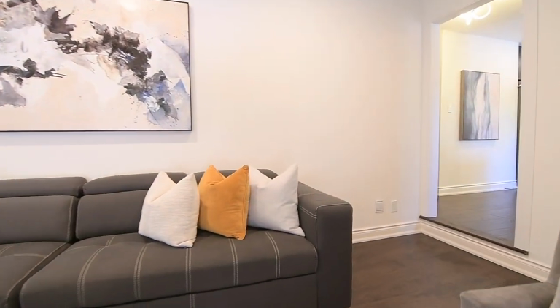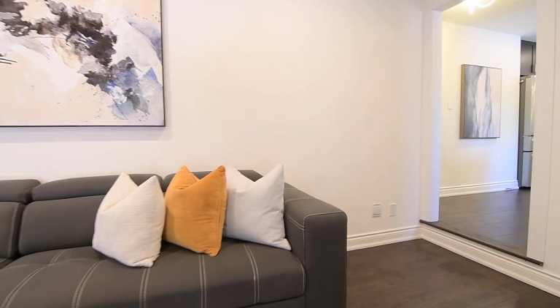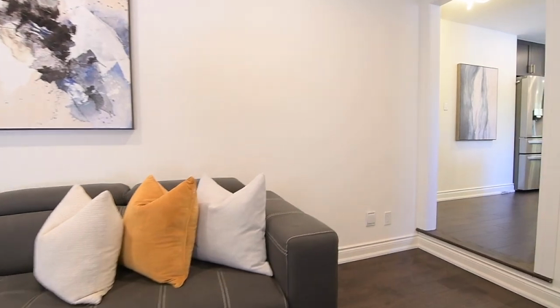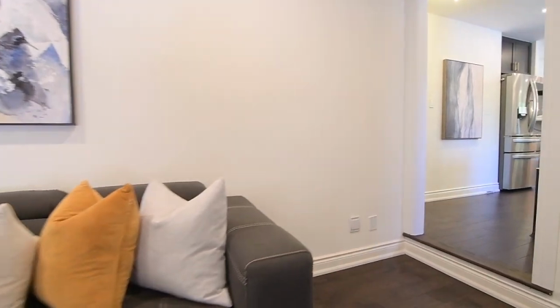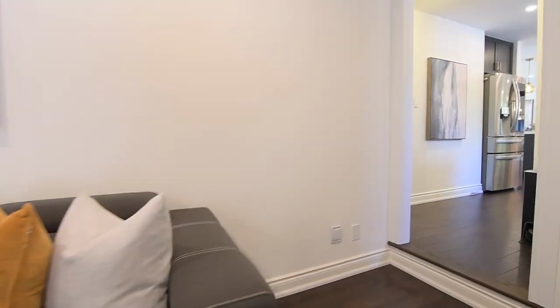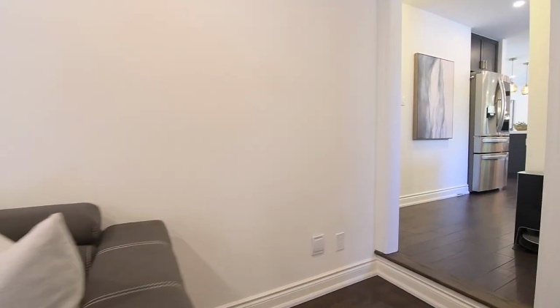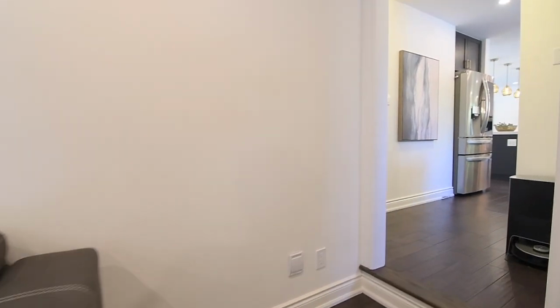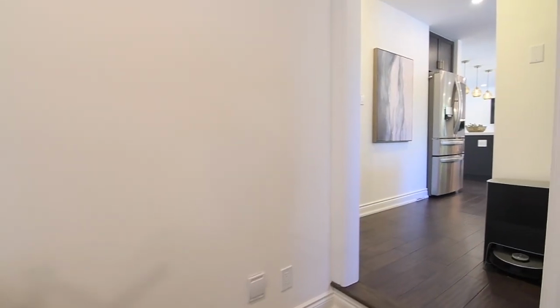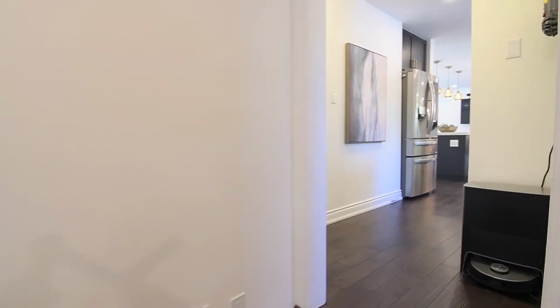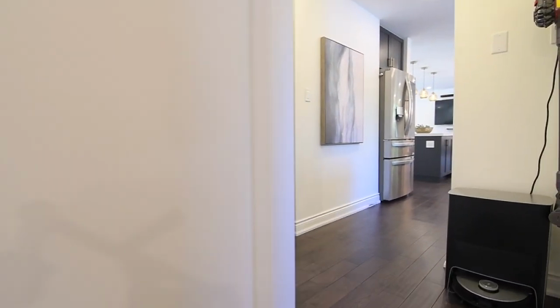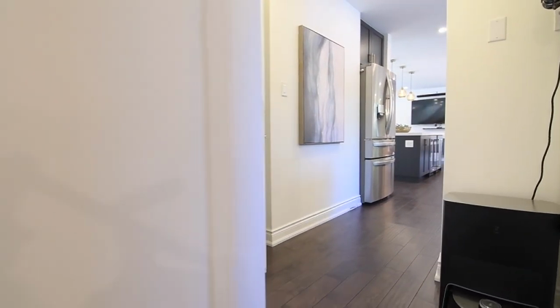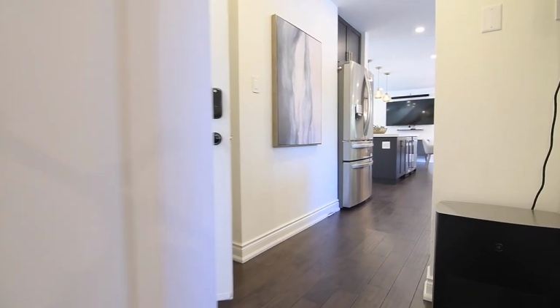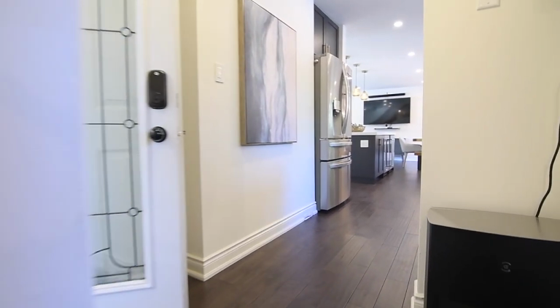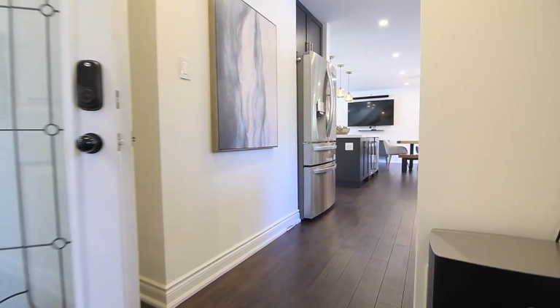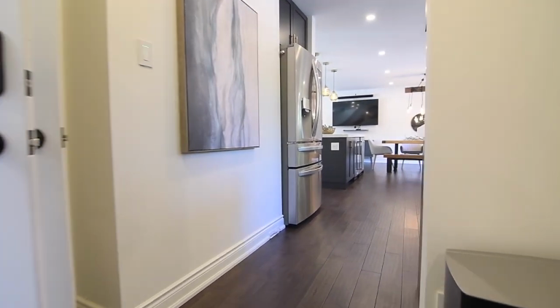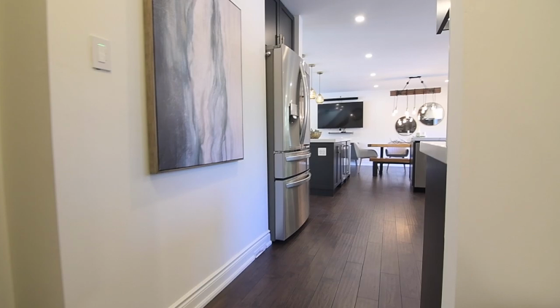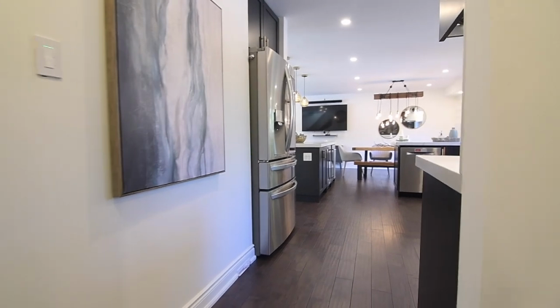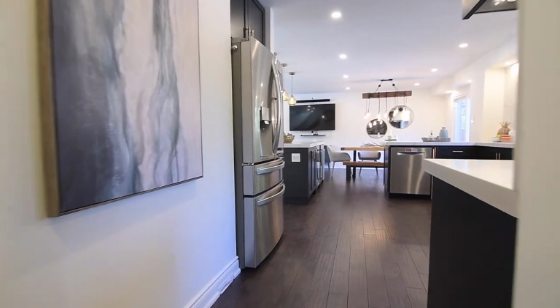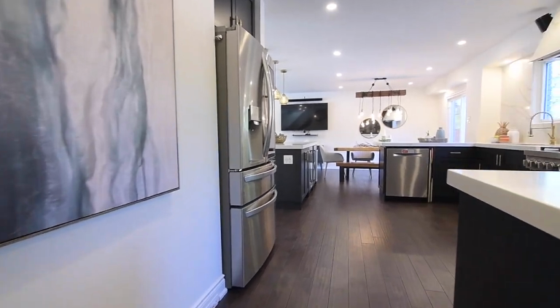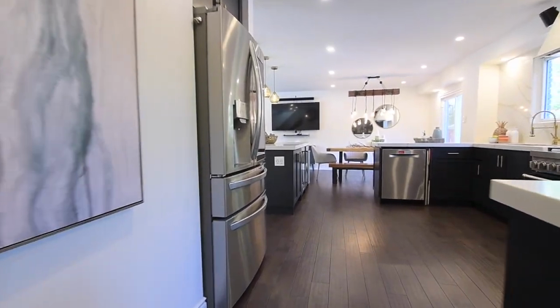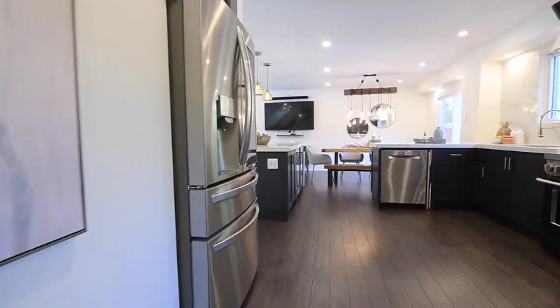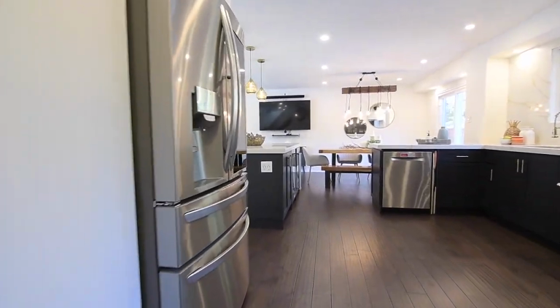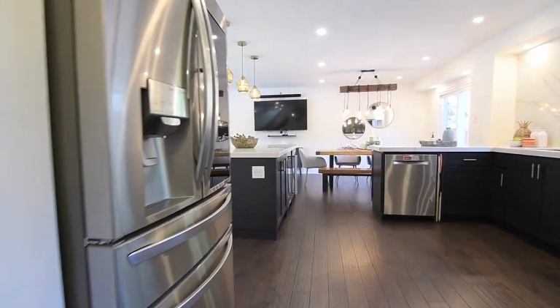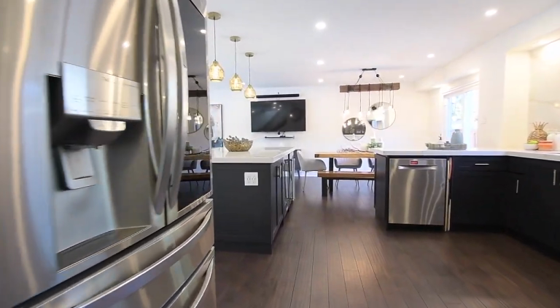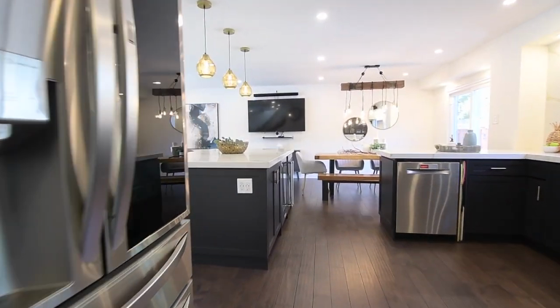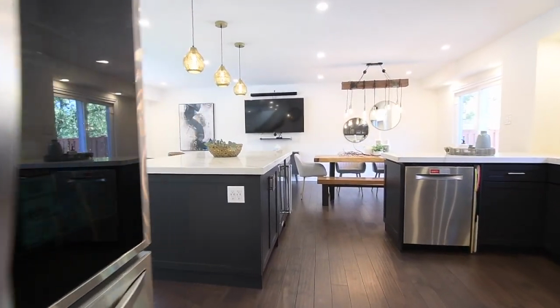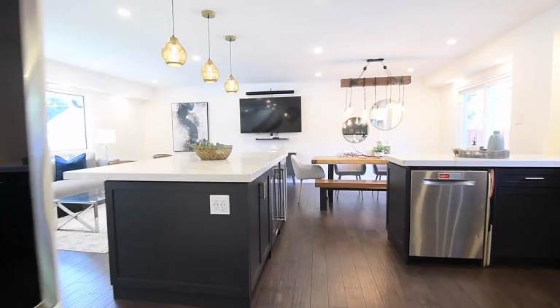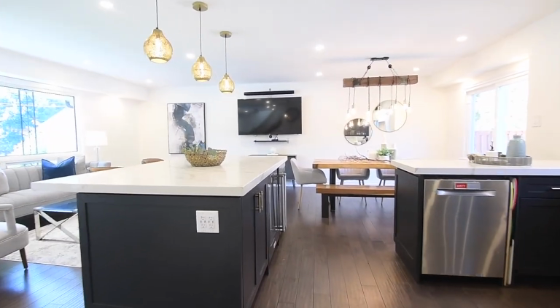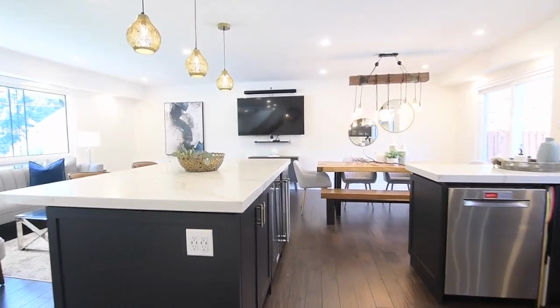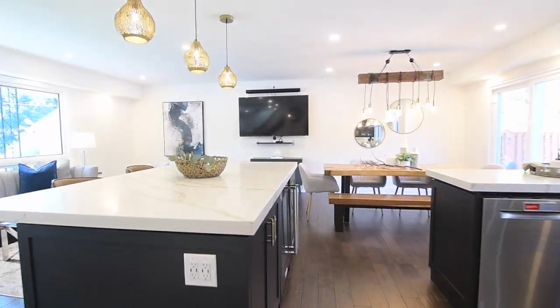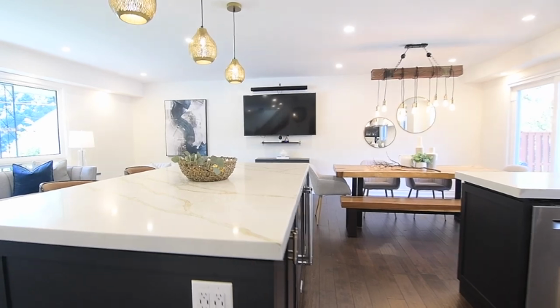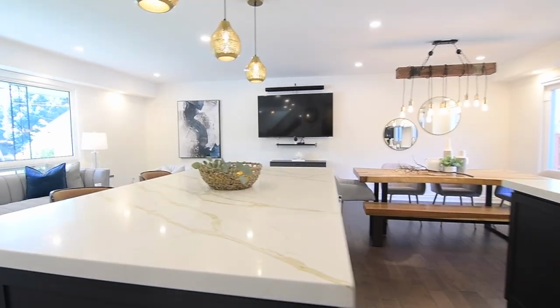This smart home is wired for voice and/or app-activated devices, including the lights, the thermostat, the exterior locks, and a future security system.